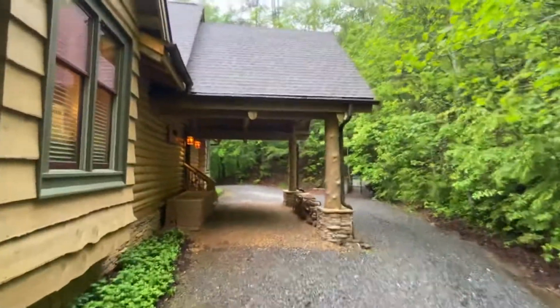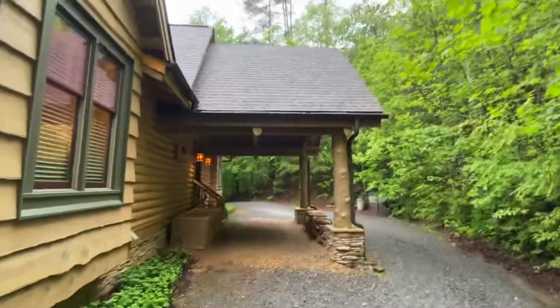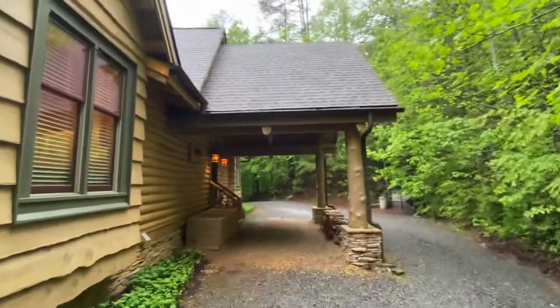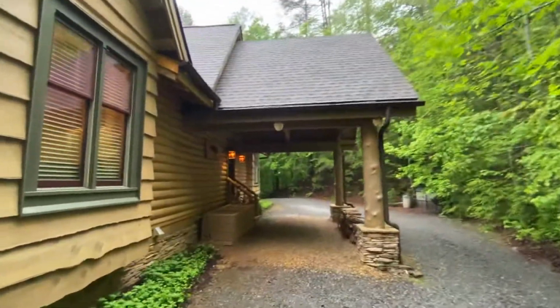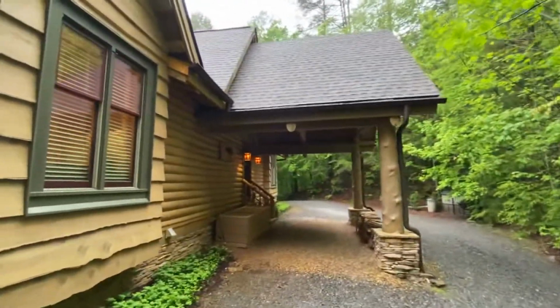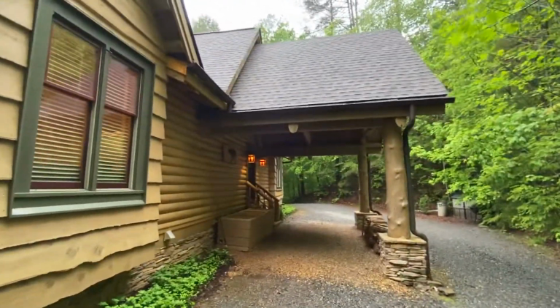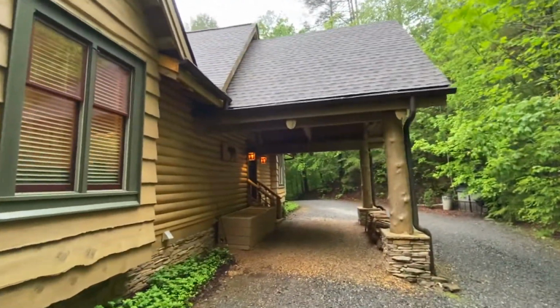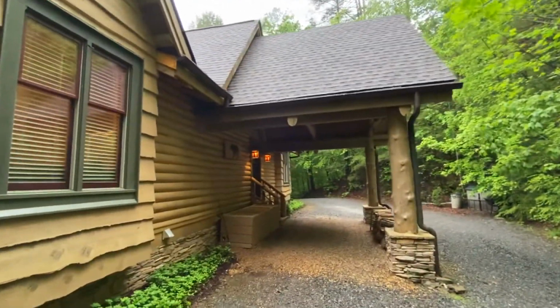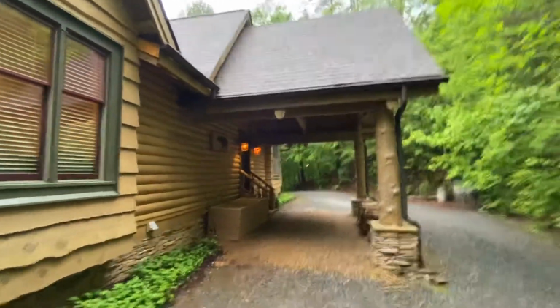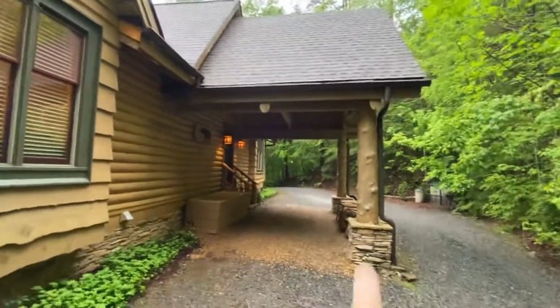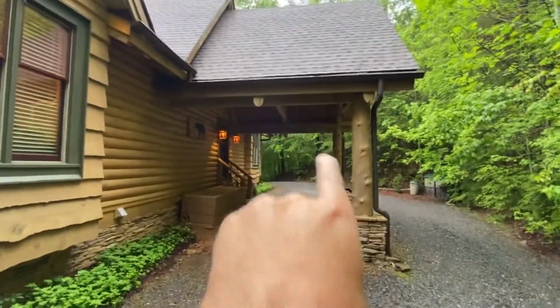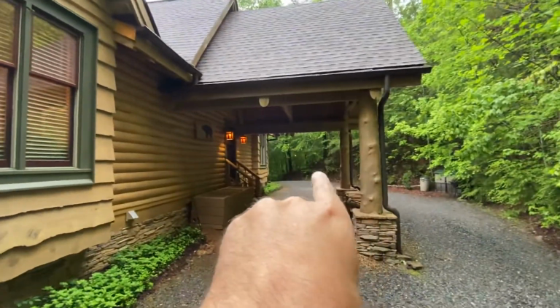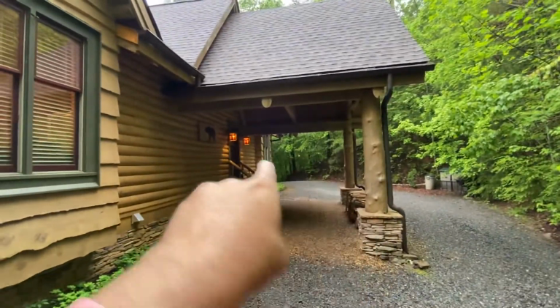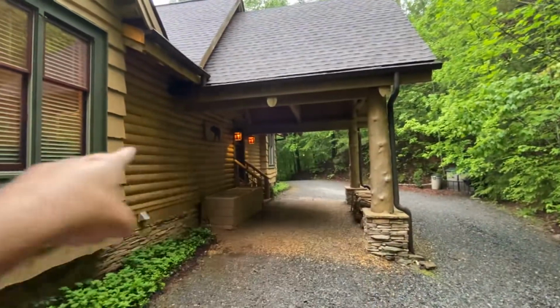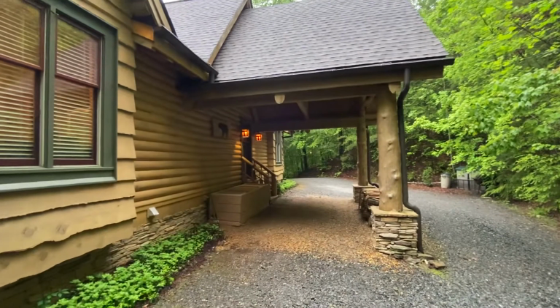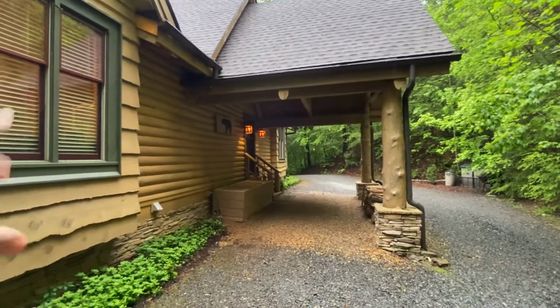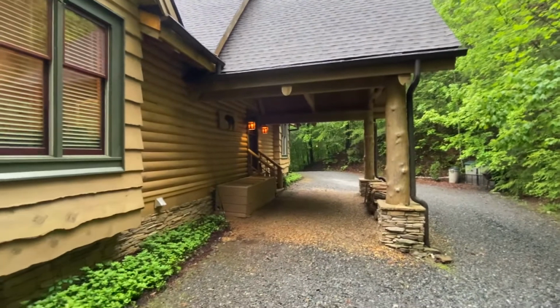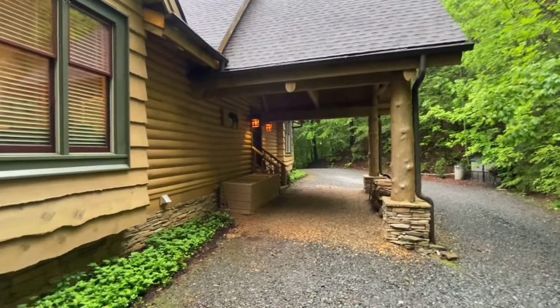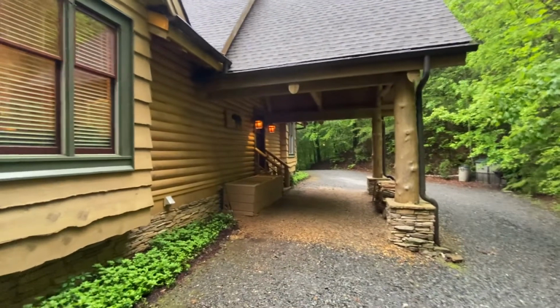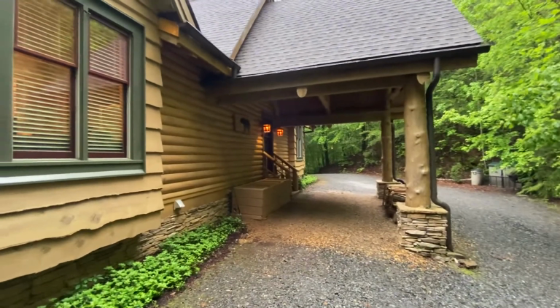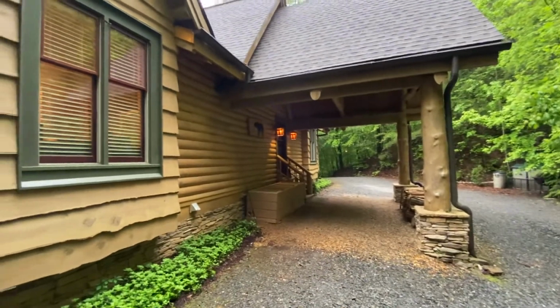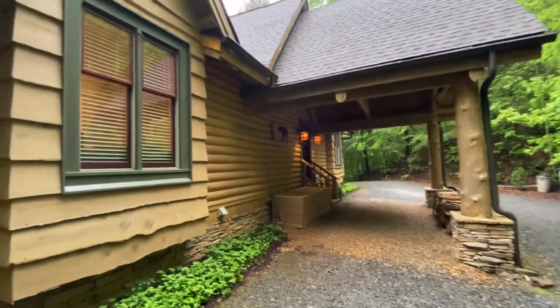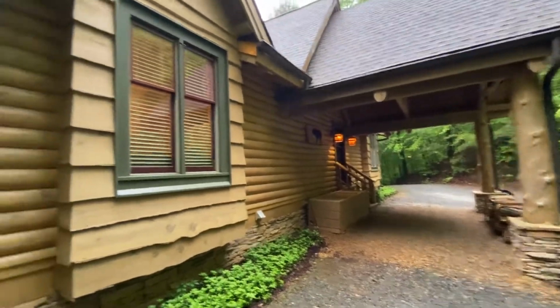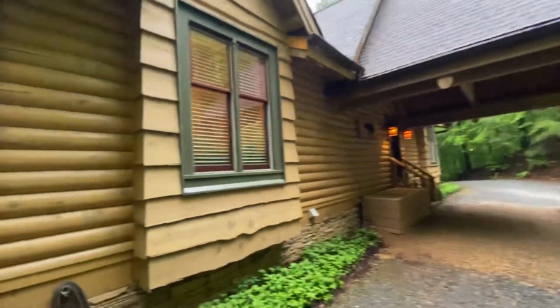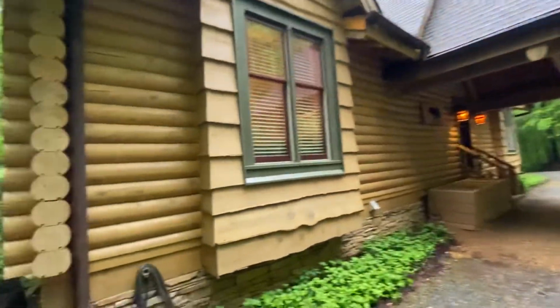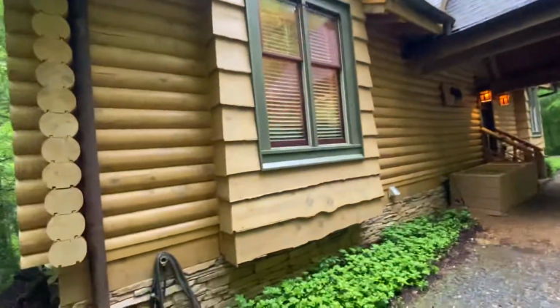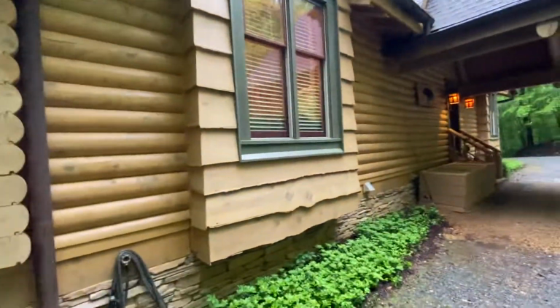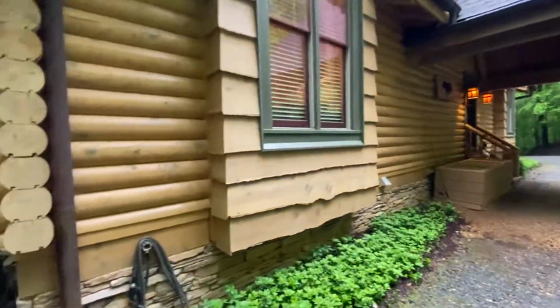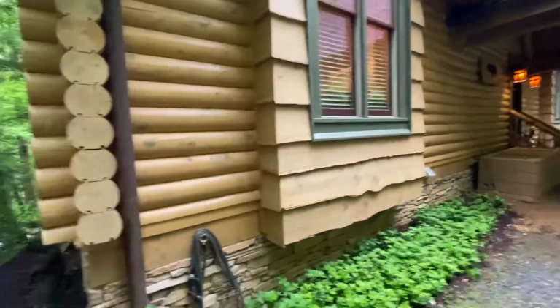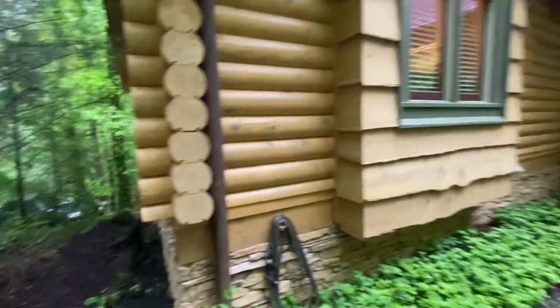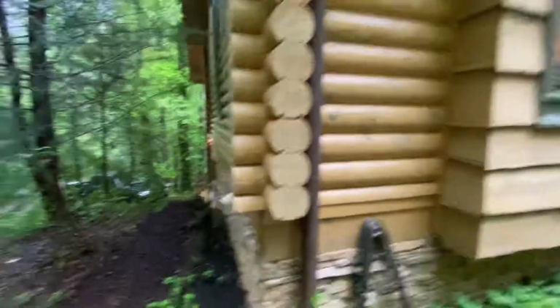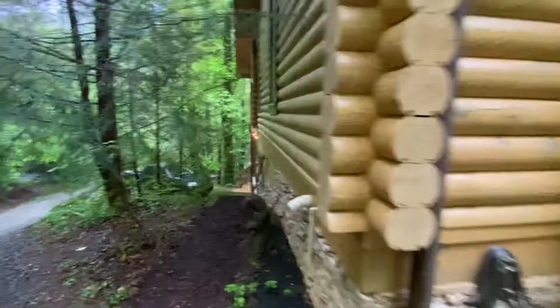And you have the portico, and through there it takes you right back around to the road on the front of the house. Really cool, very easy, very accessible.